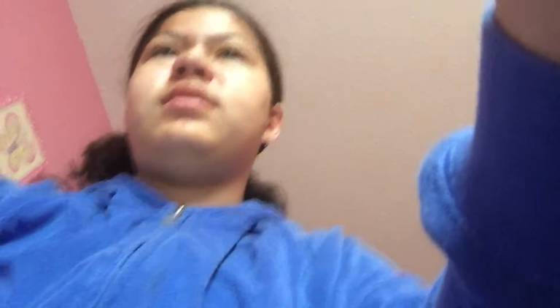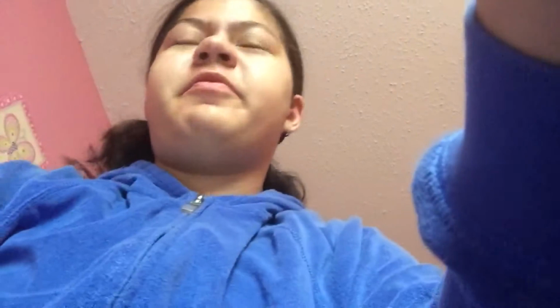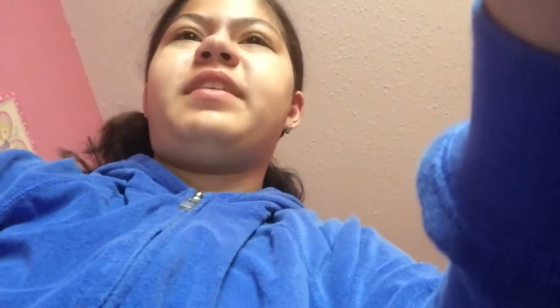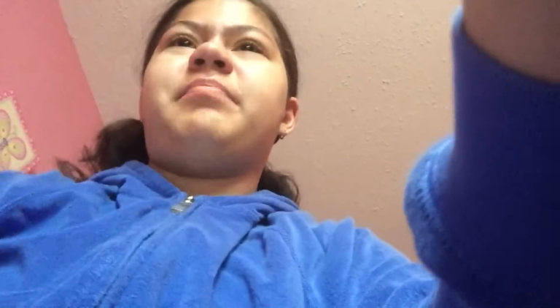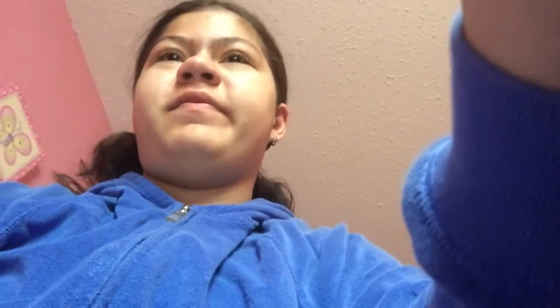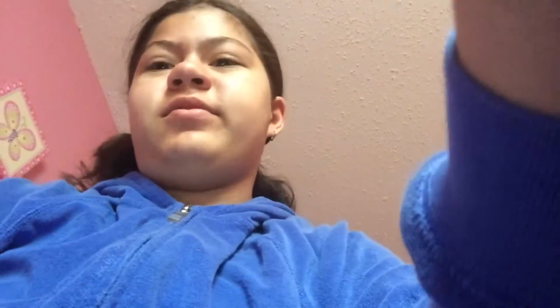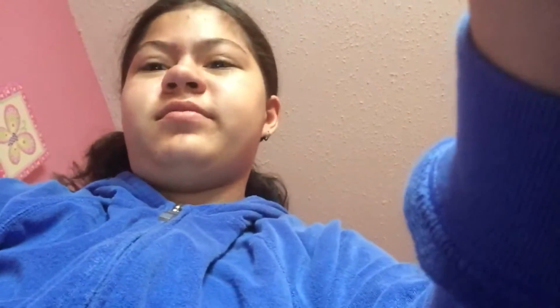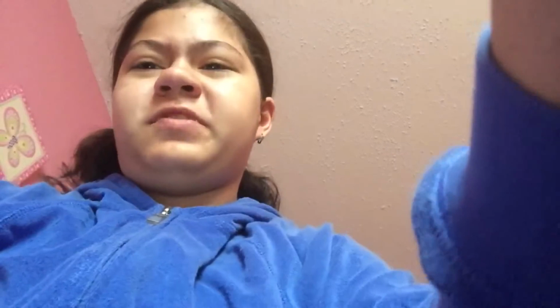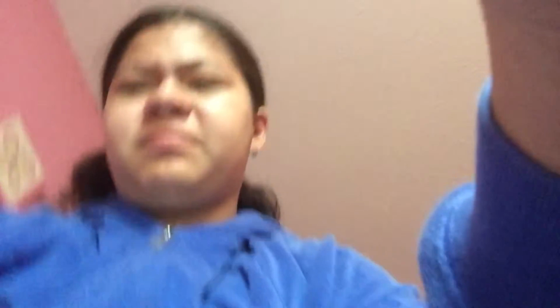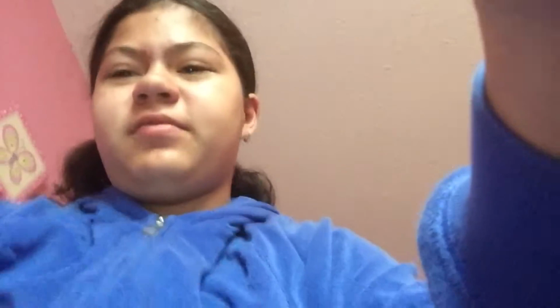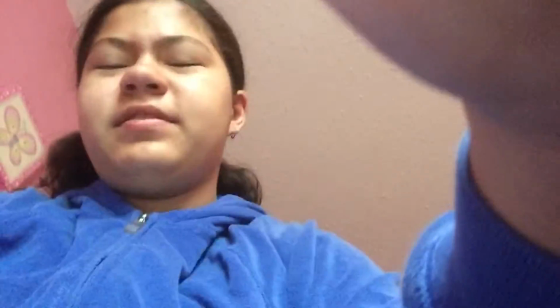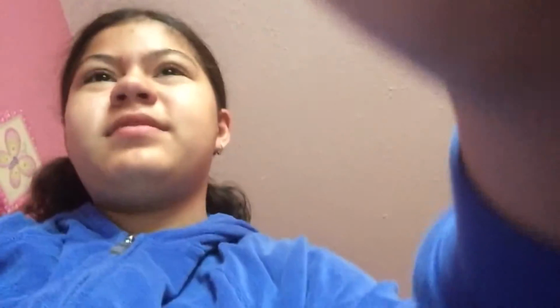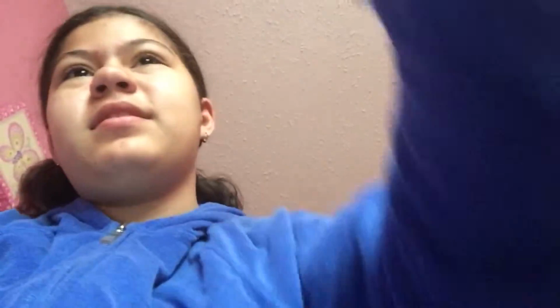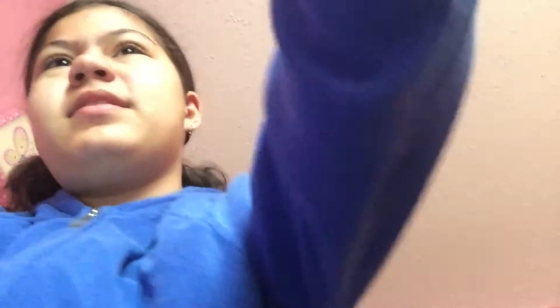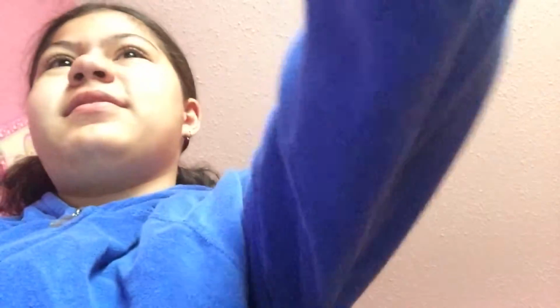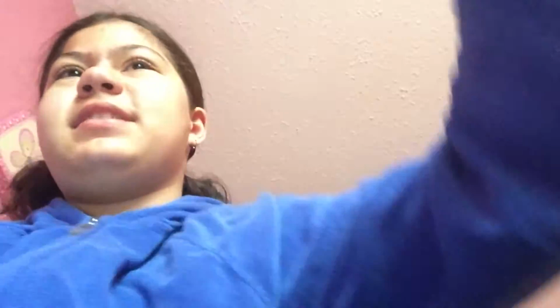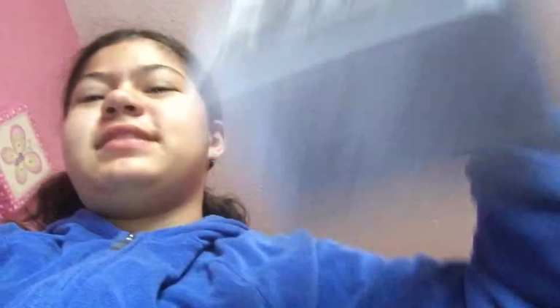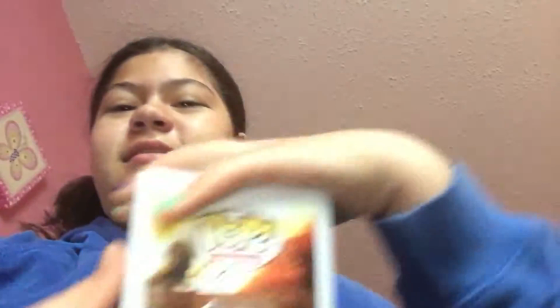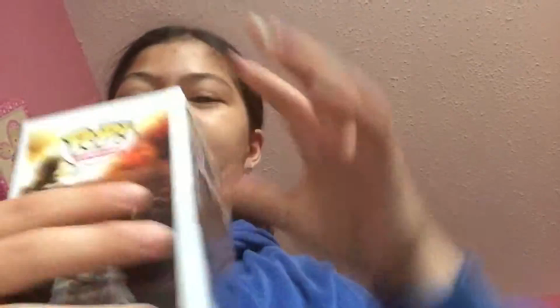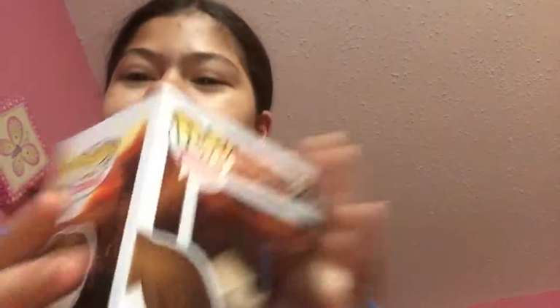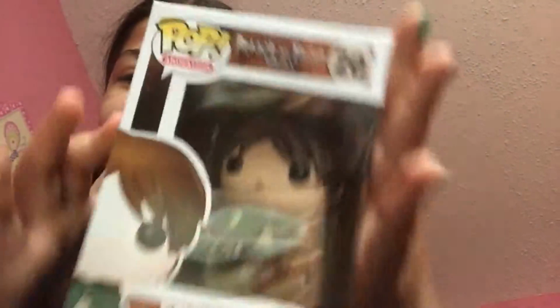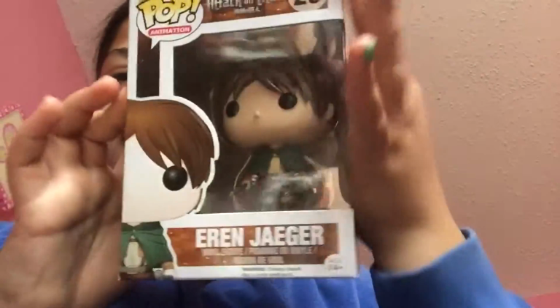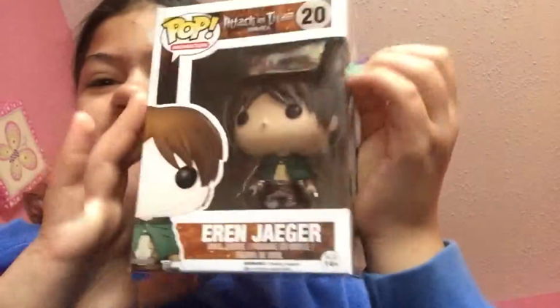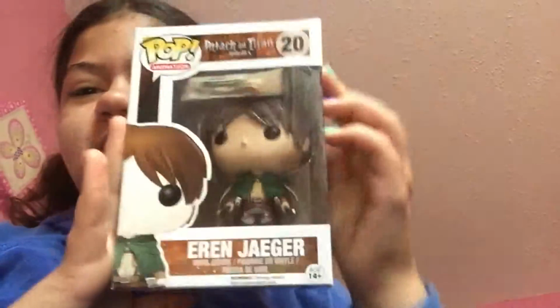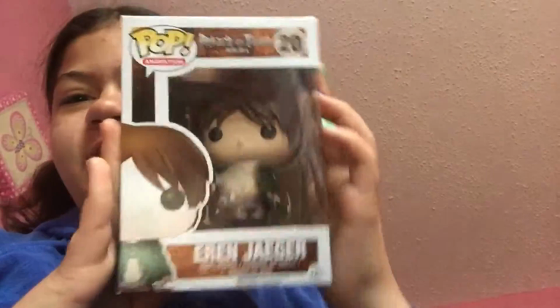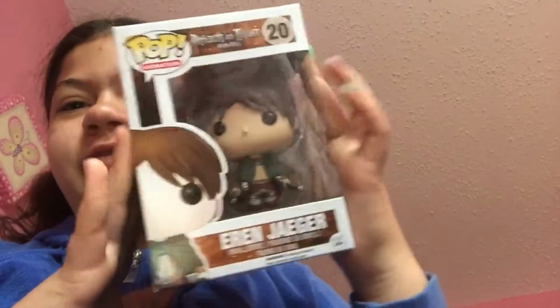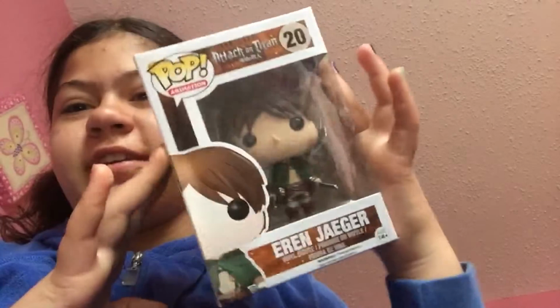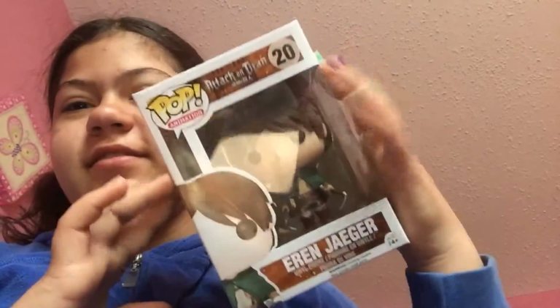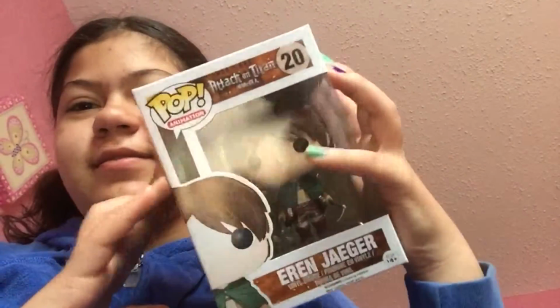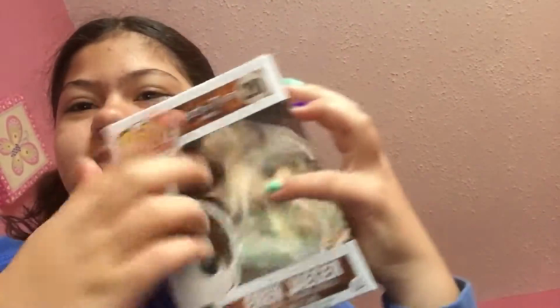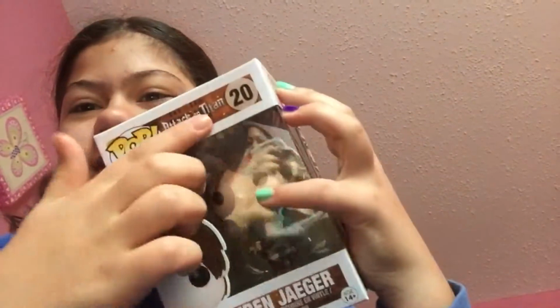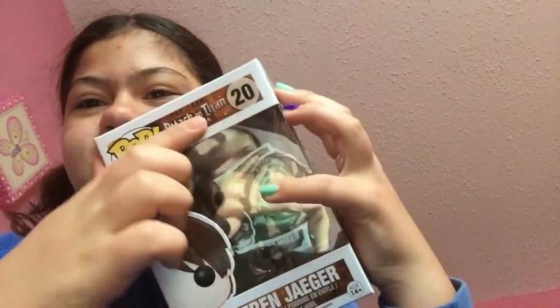The day before that my video didn't want to upload. So today is going to be an unboxing of this Eren Jaeger figure from Attack on Titan.